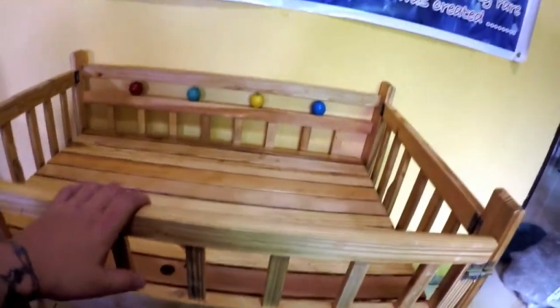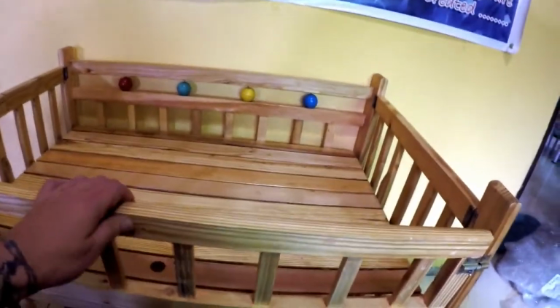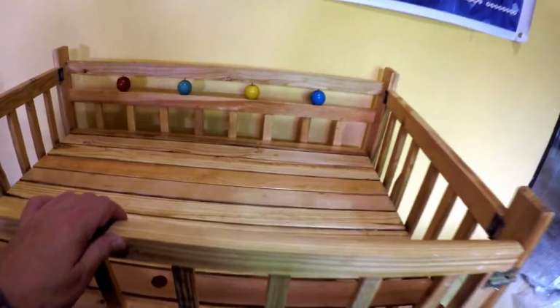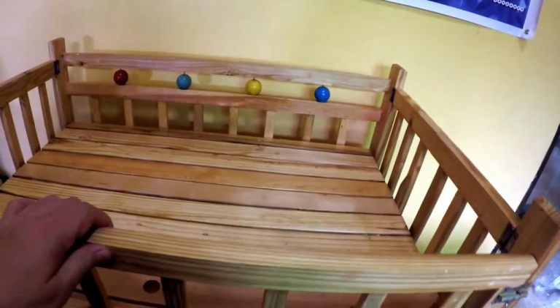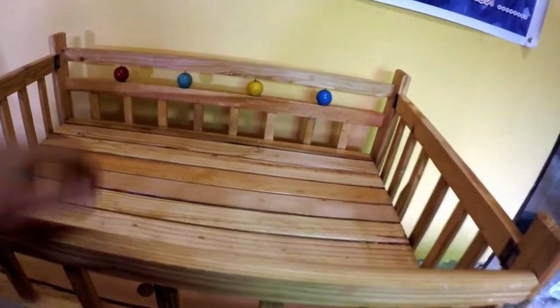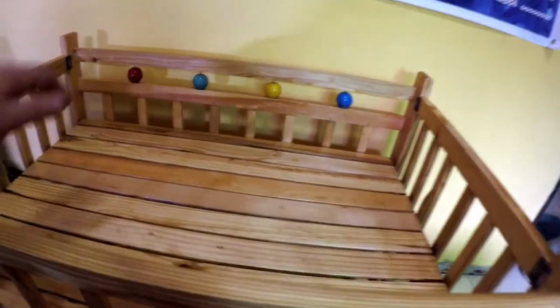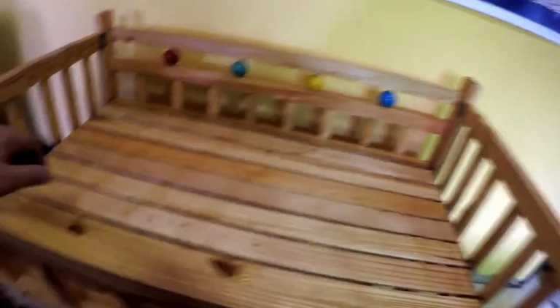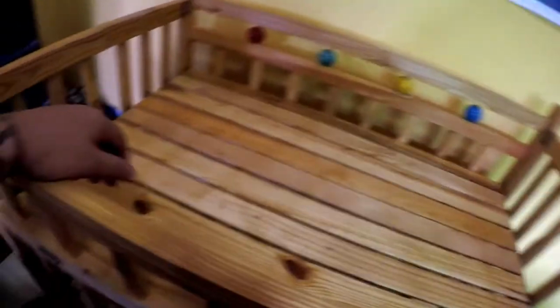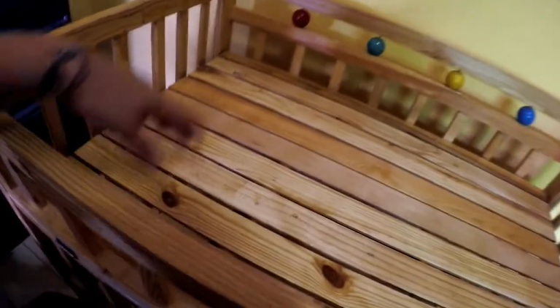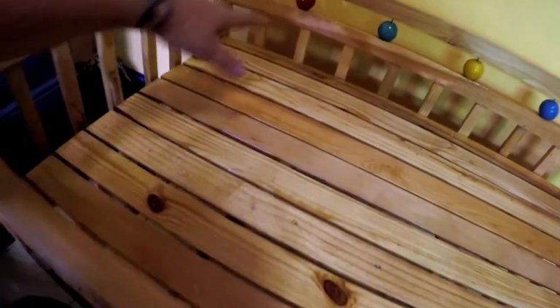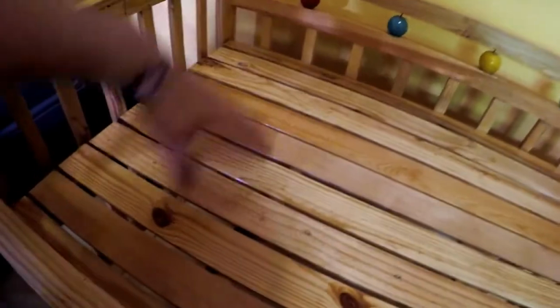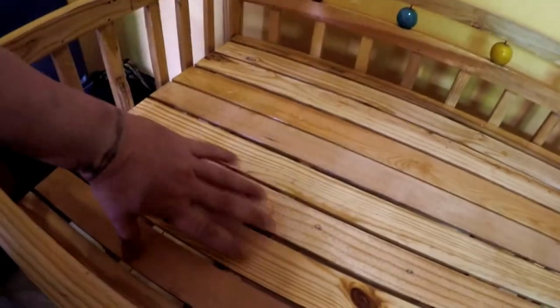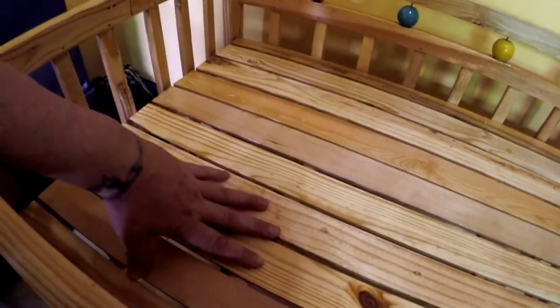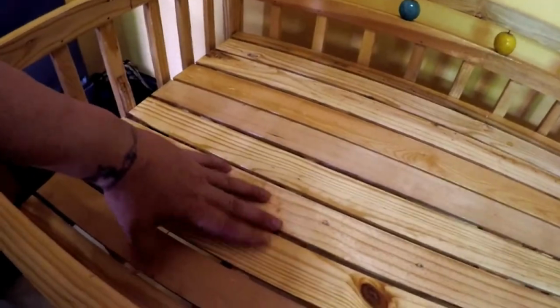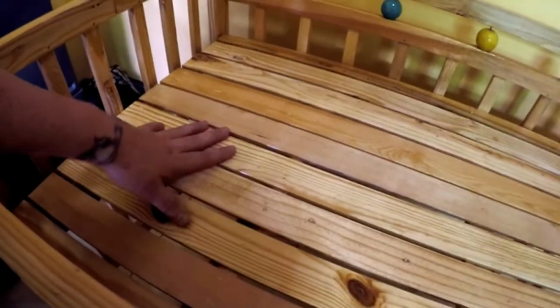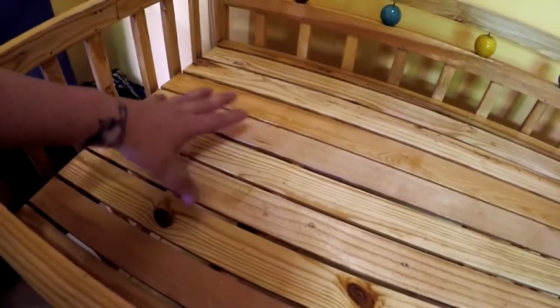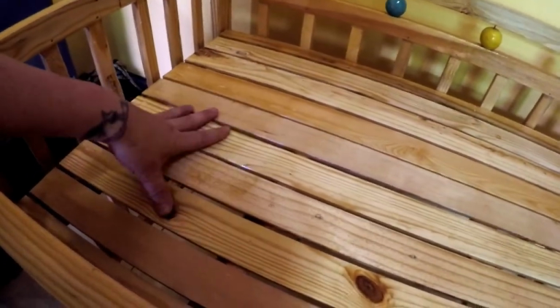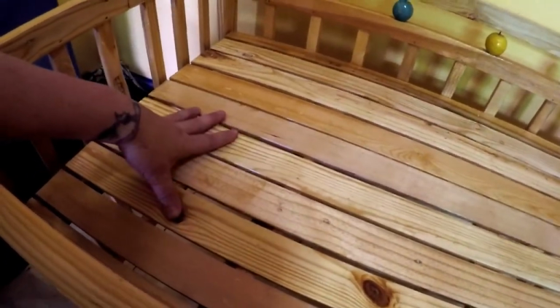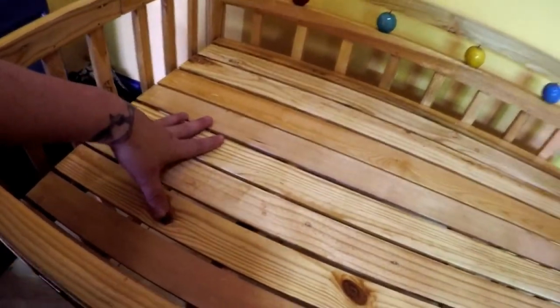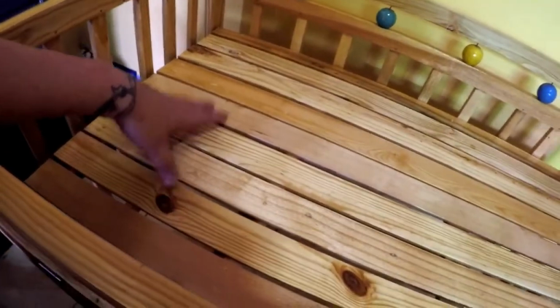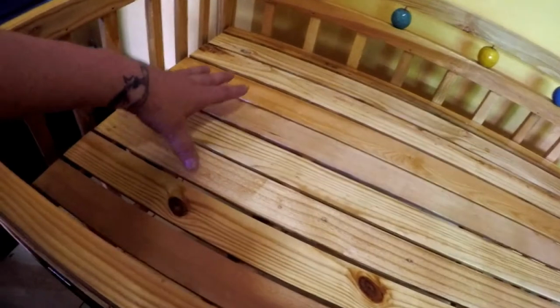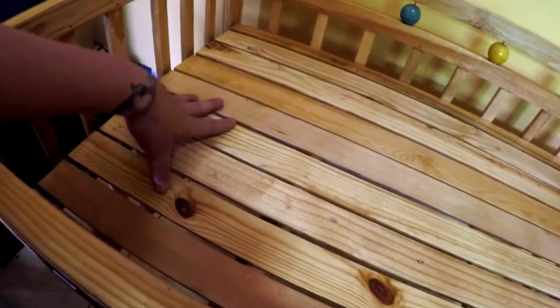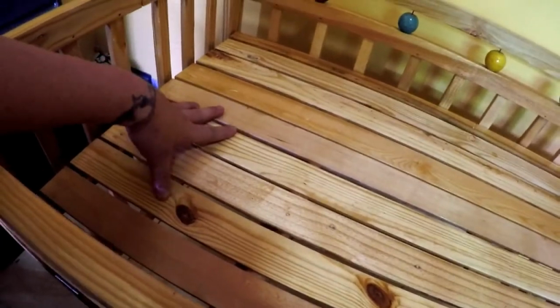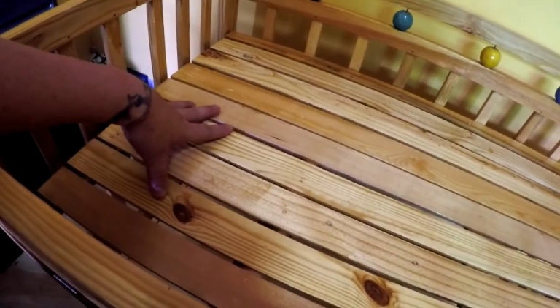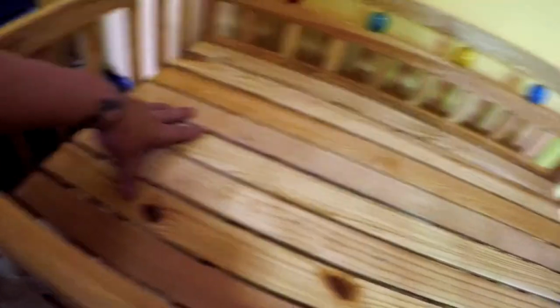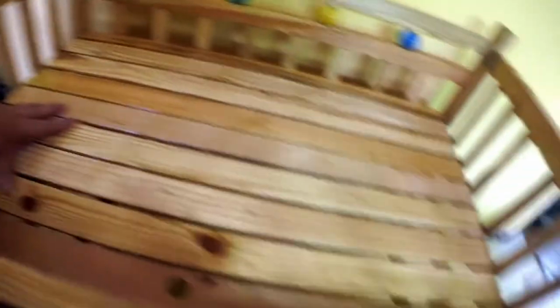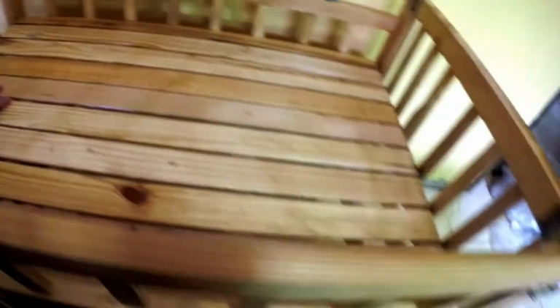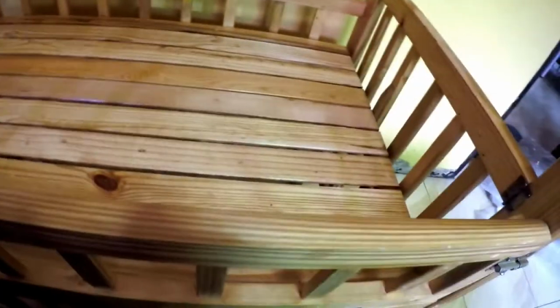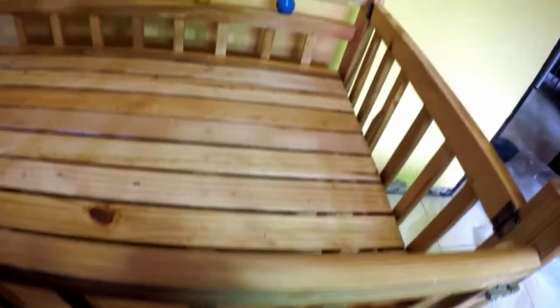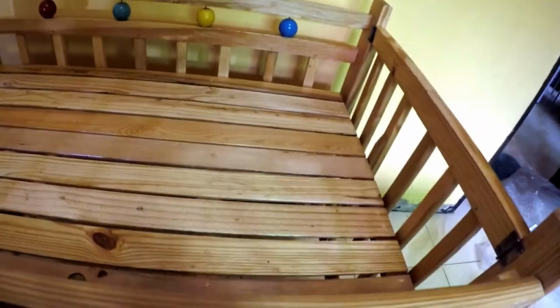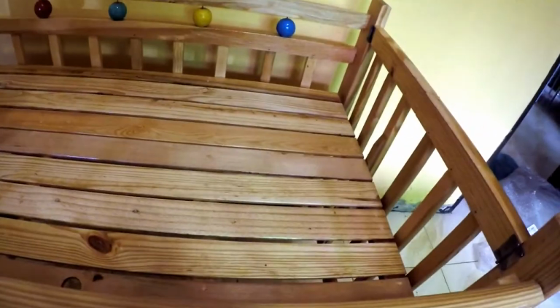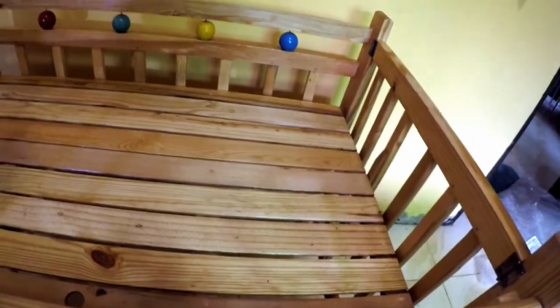I'm very happy with it. It's a very, very wide bed — it's a lot wider than normal baby beds, I think.